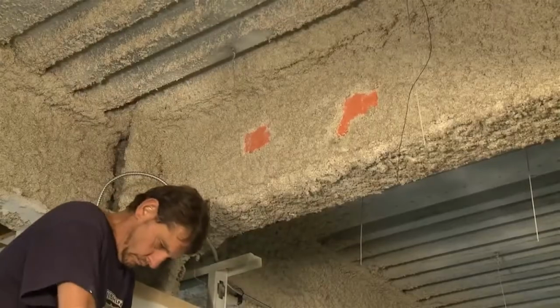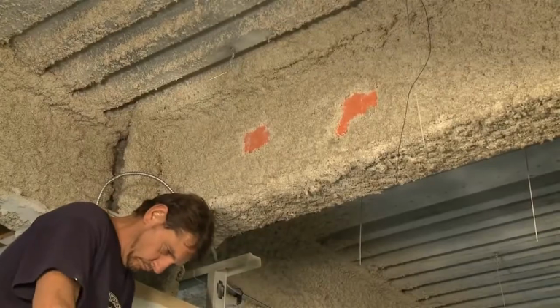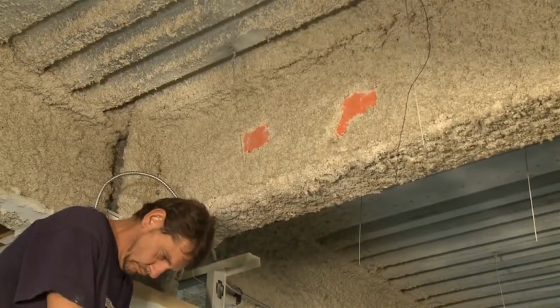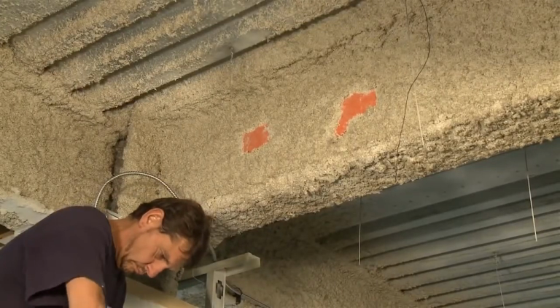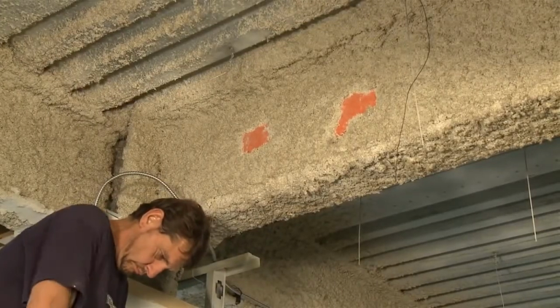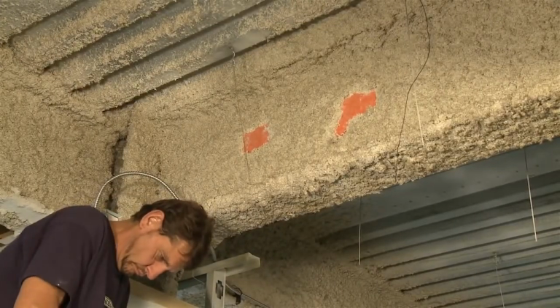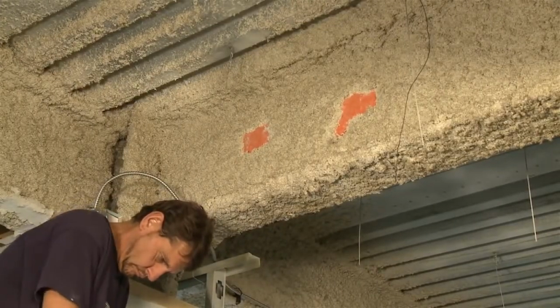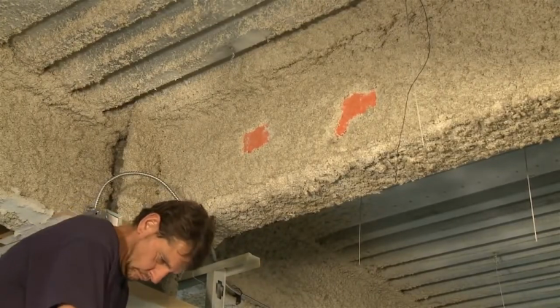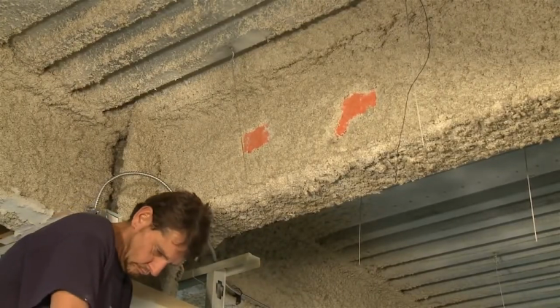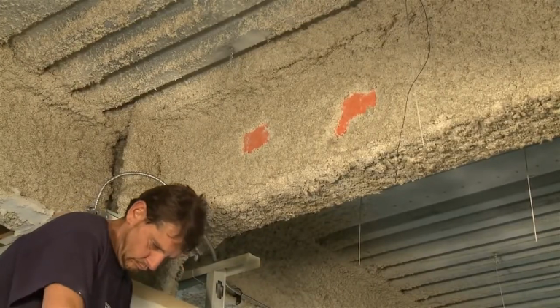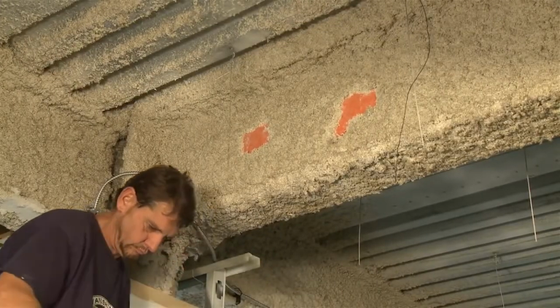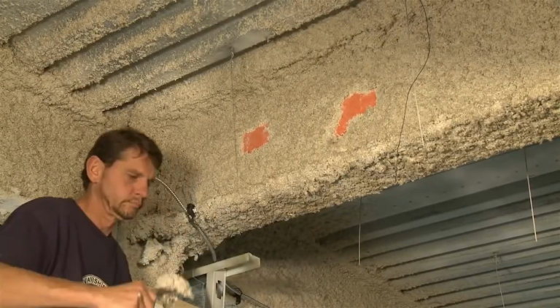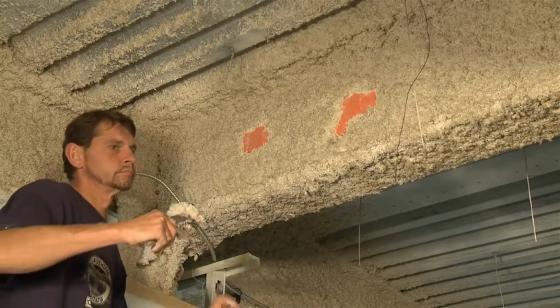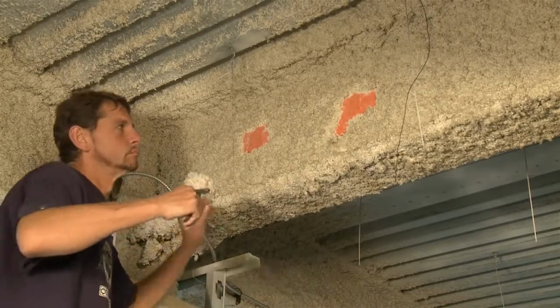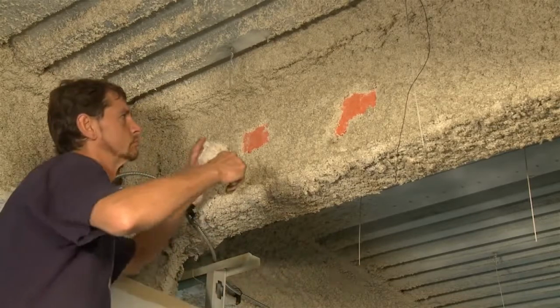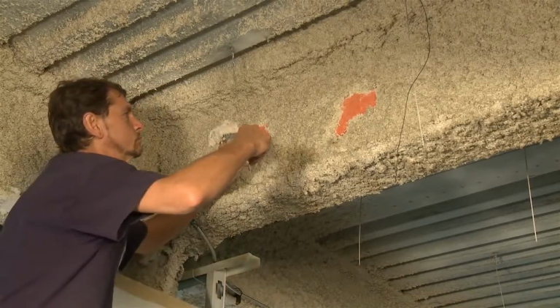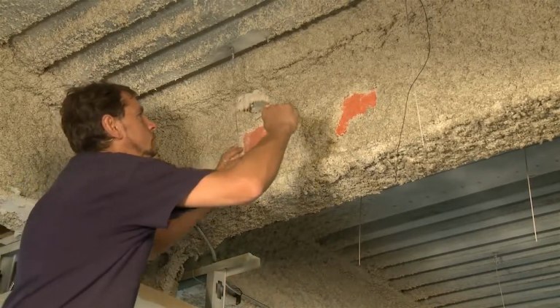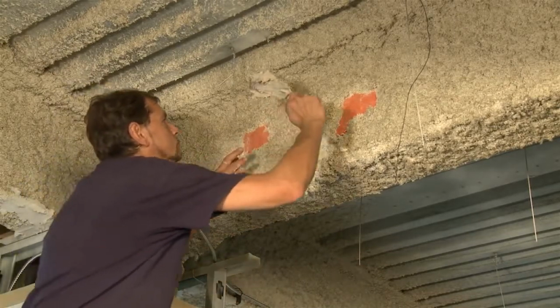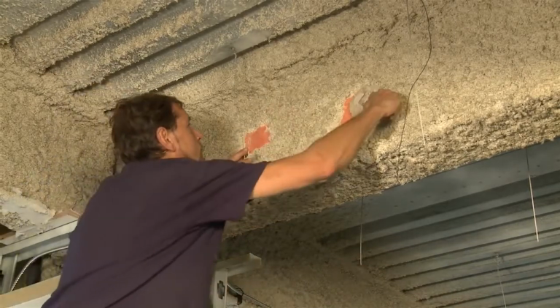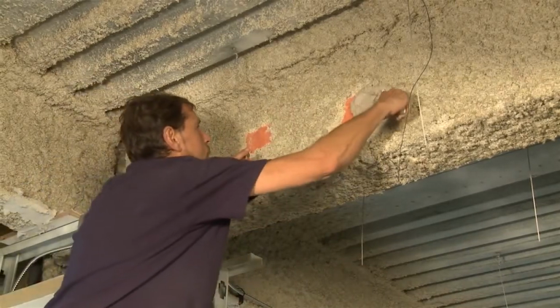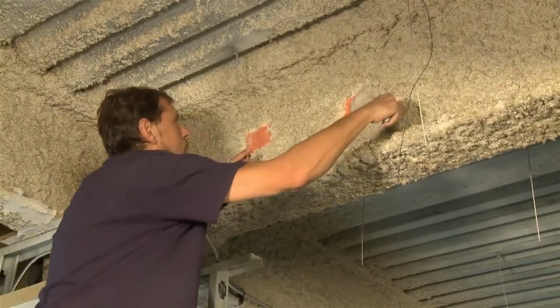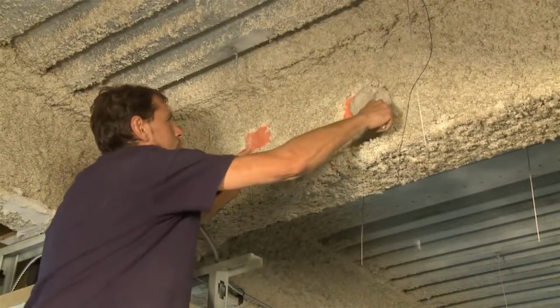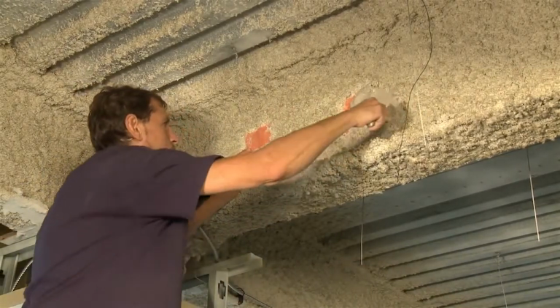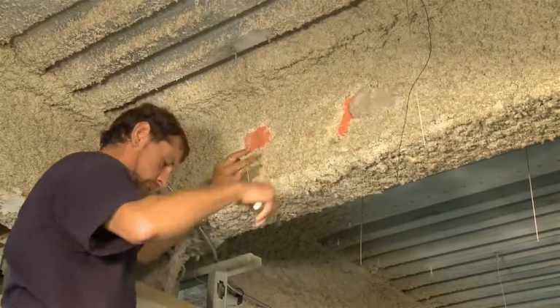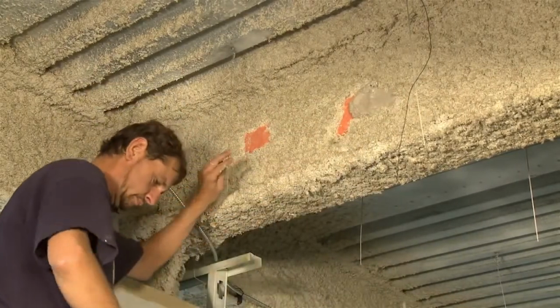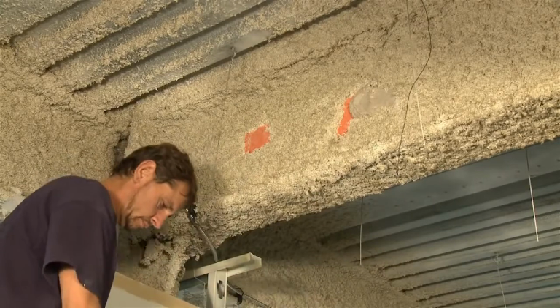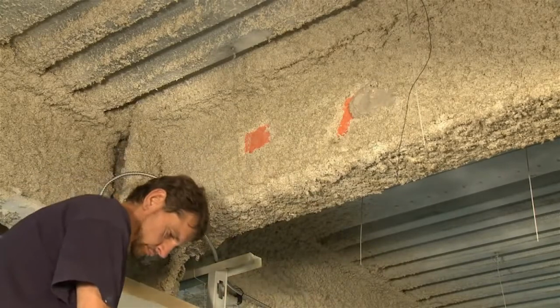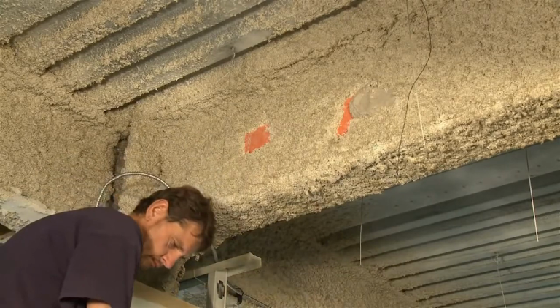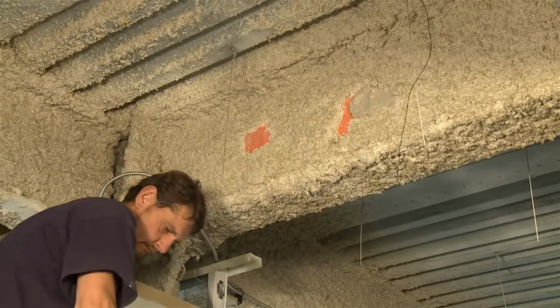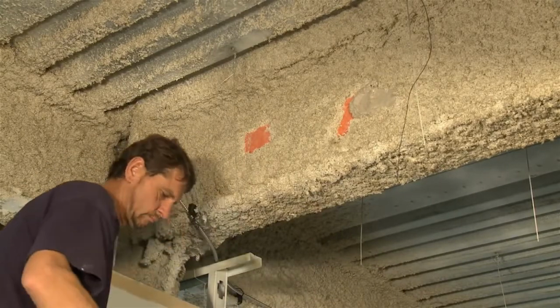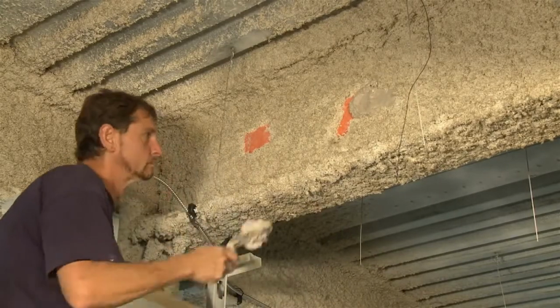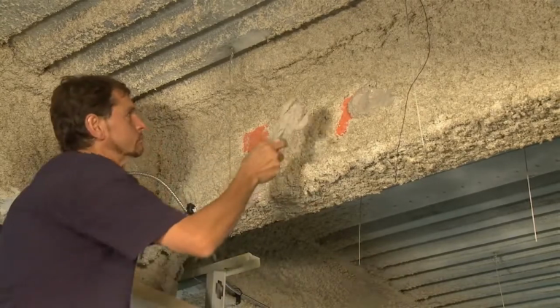What we have here is a pretty typical patch situation. The material is a fiber material. We don't know exactly what the material is, but it's either a Kafko or a spray-don or something like that.